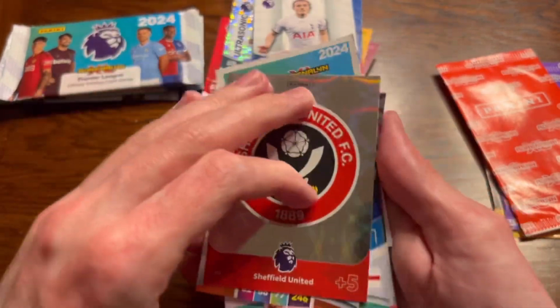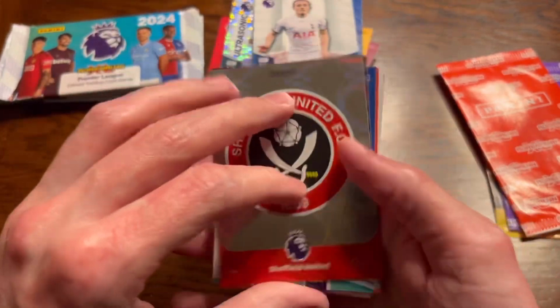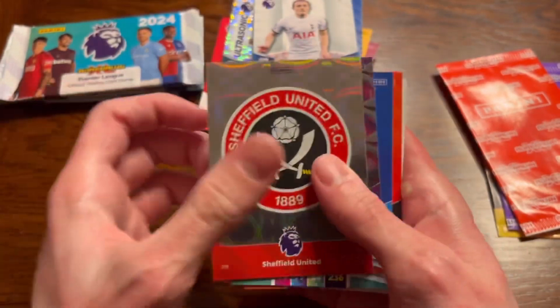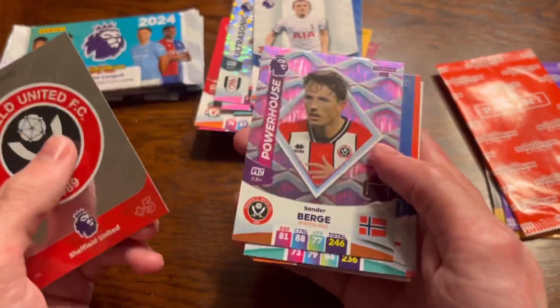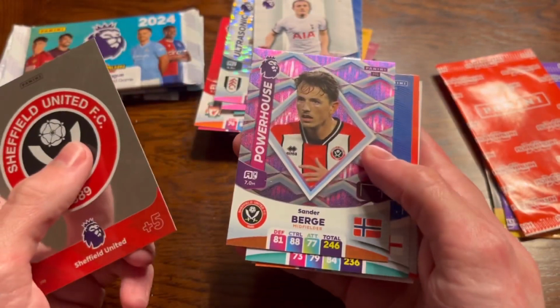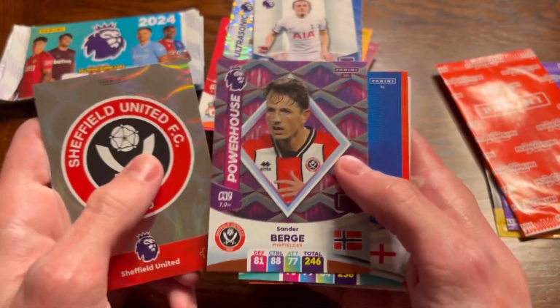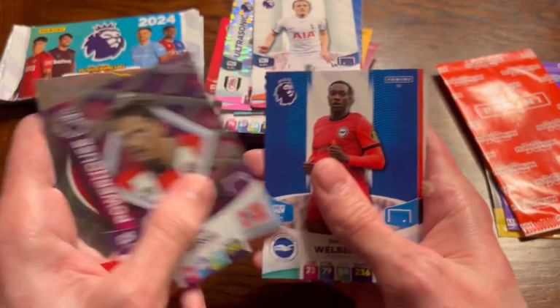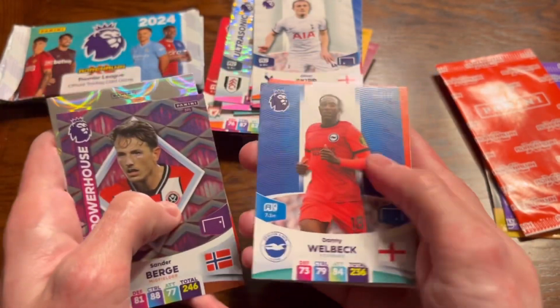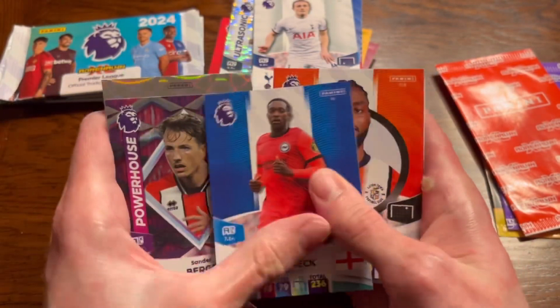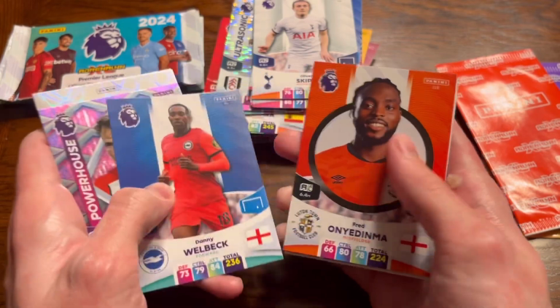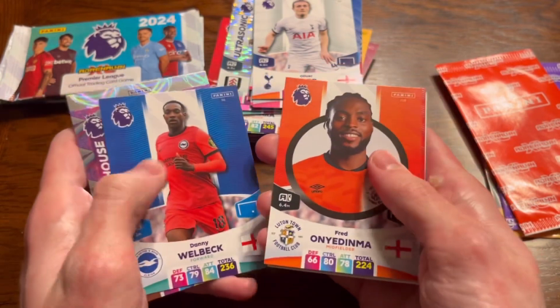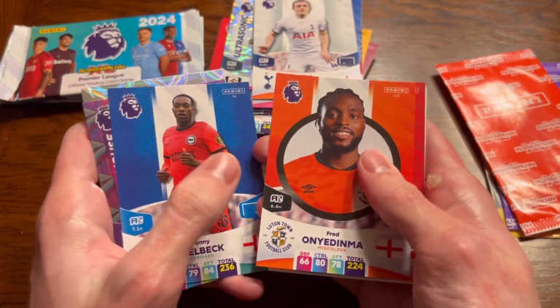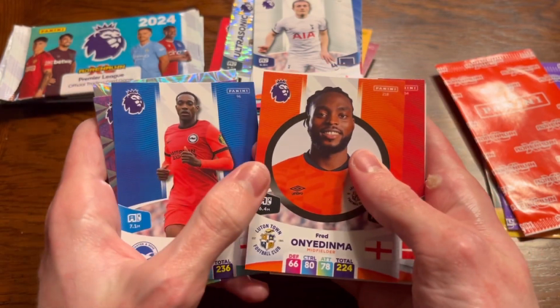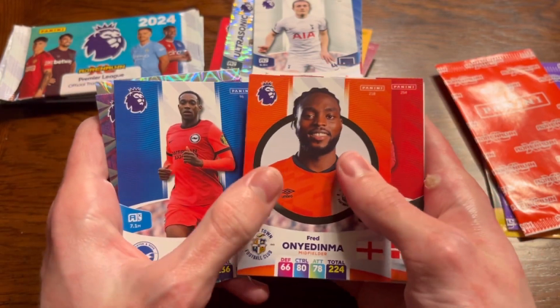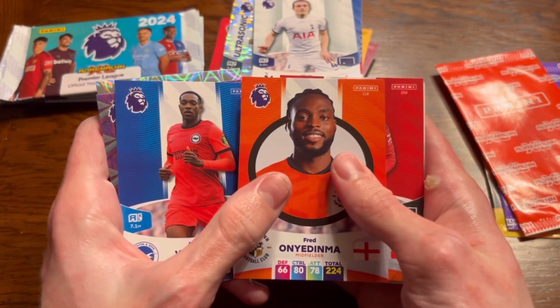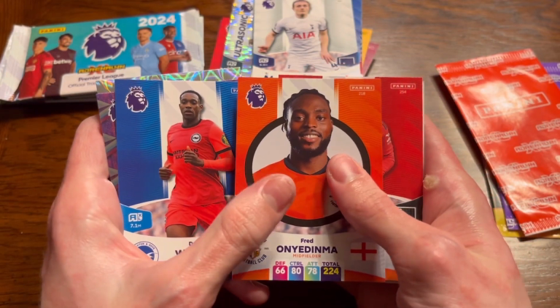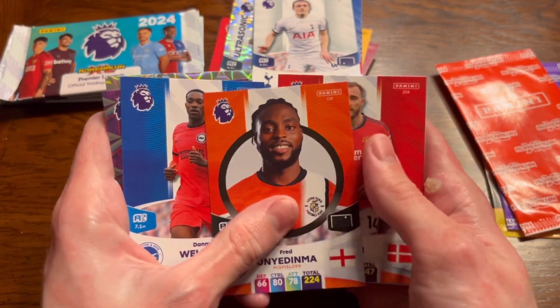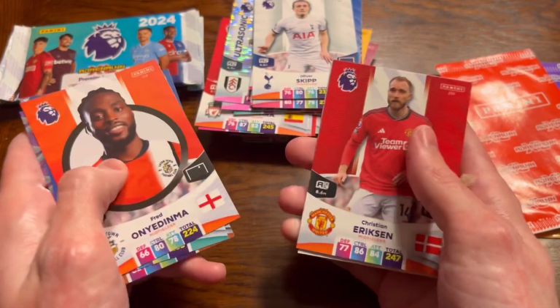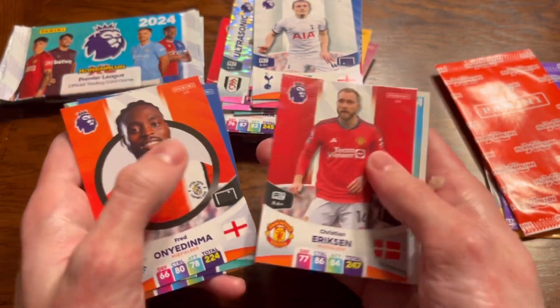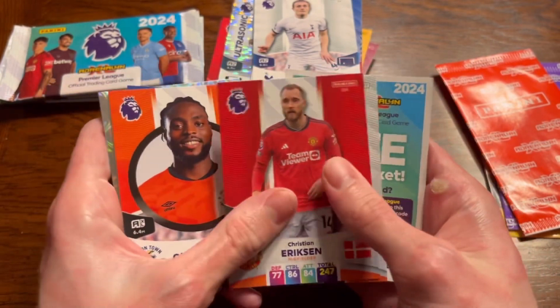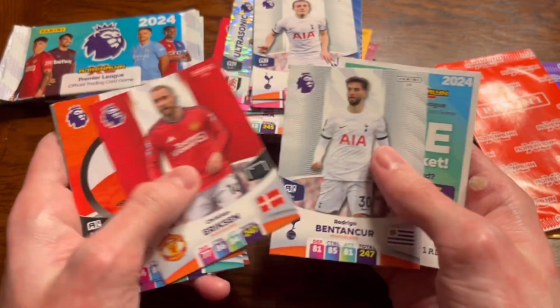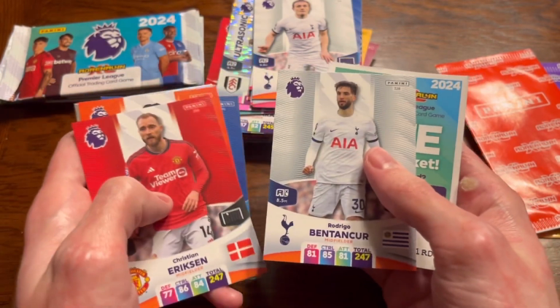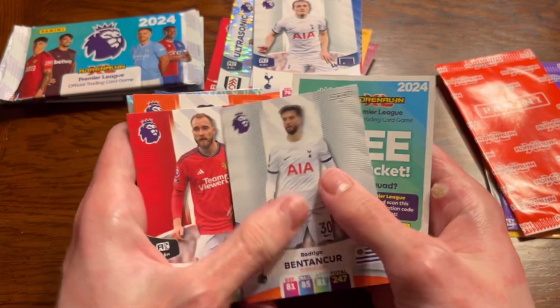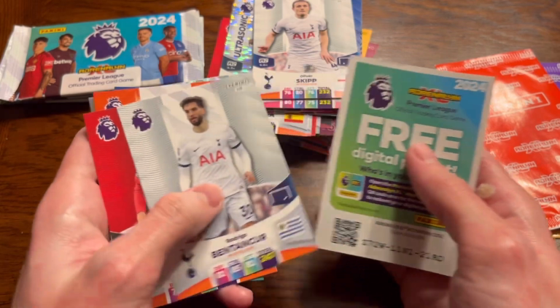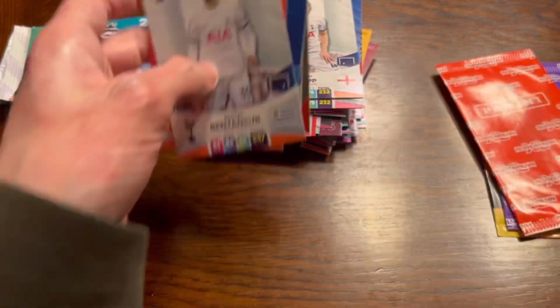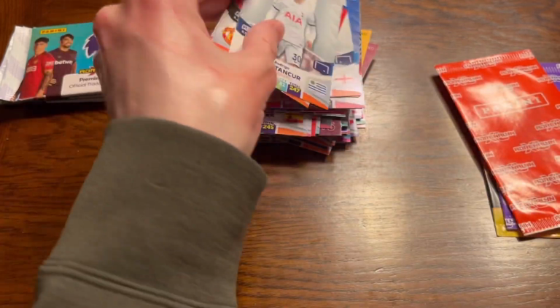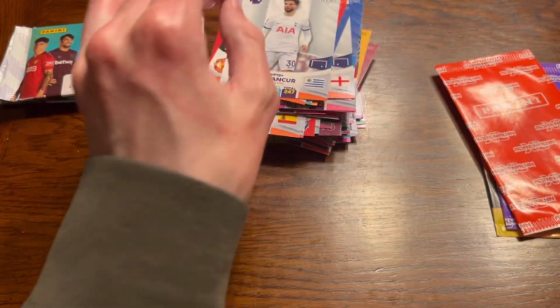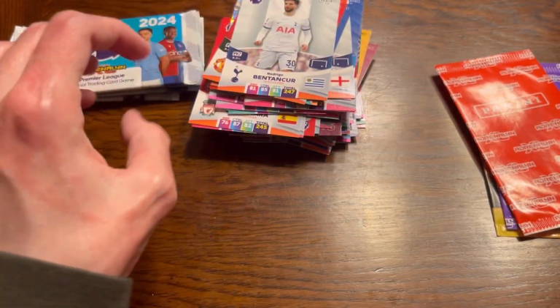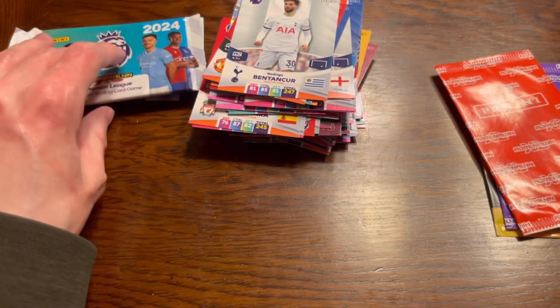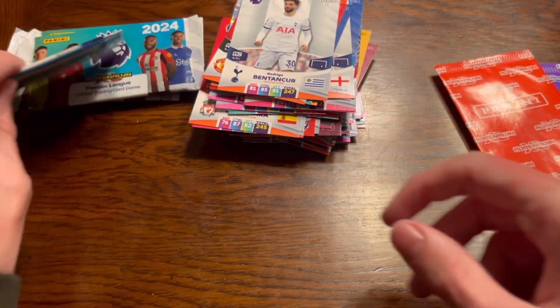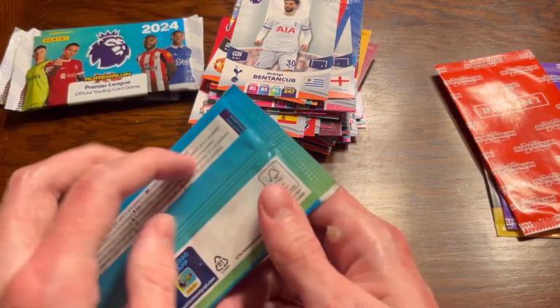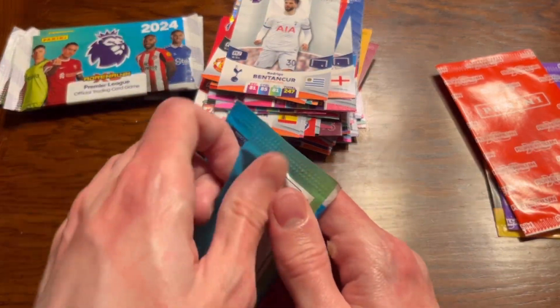We've got Sheffield United's Badge, Sander Berge Powerhouse, Danny Welbeck, Onyed Dimmer, Erickson, and Benton Kerr - who has a golden border card, don't know why, he's not that good.